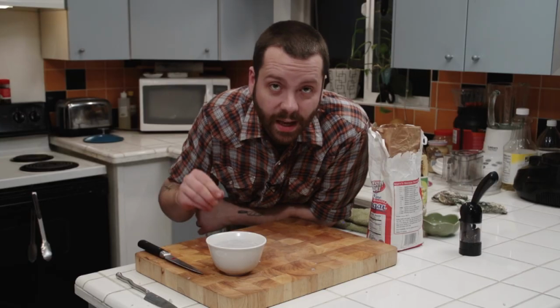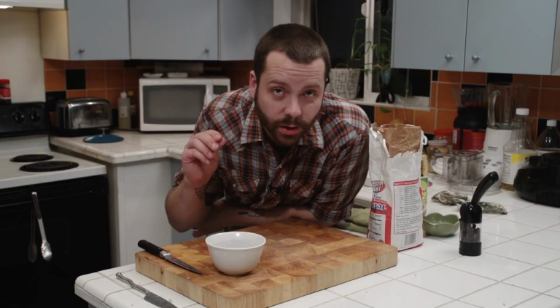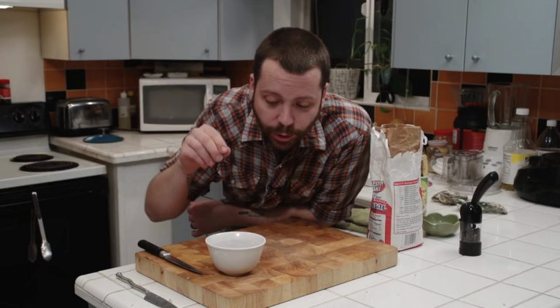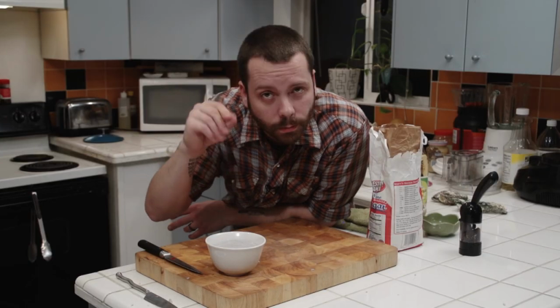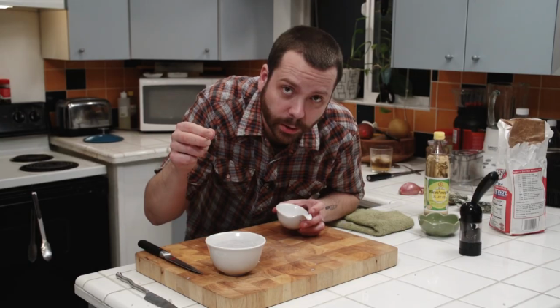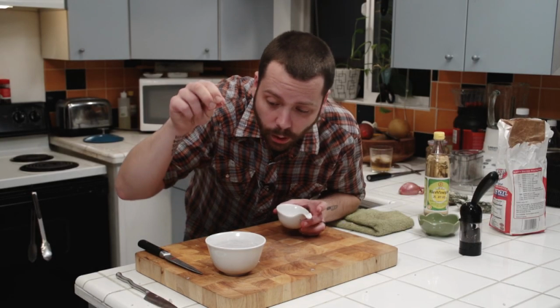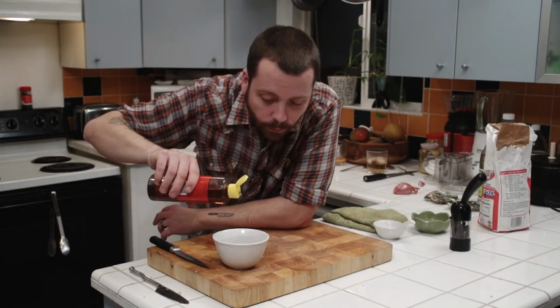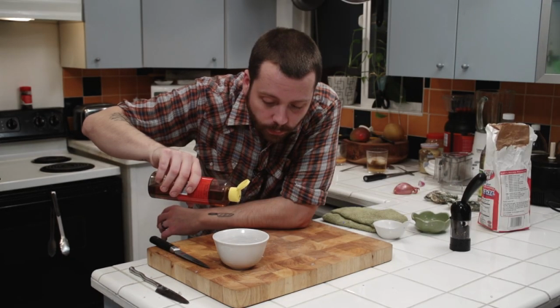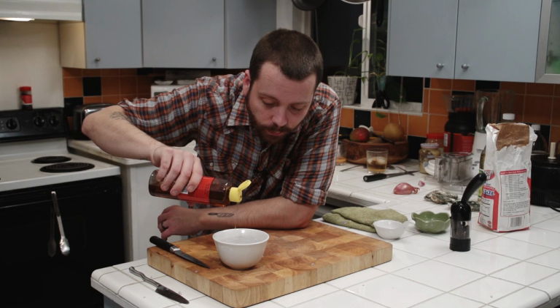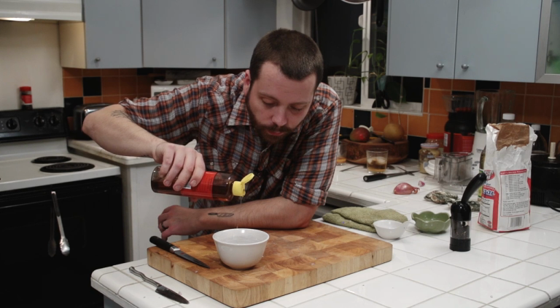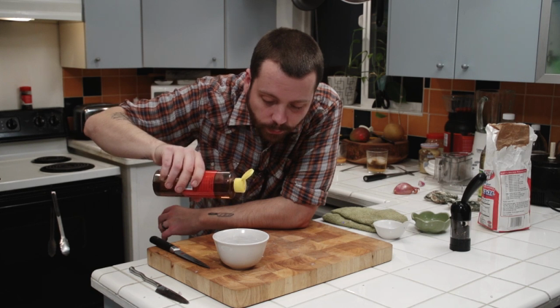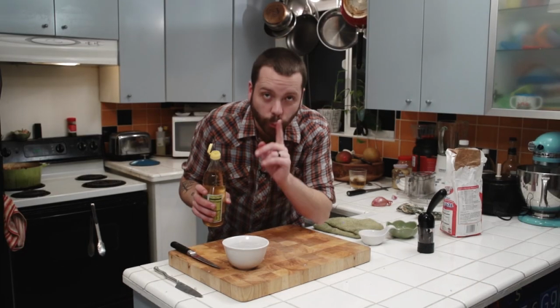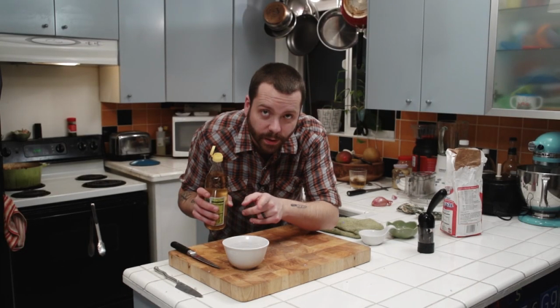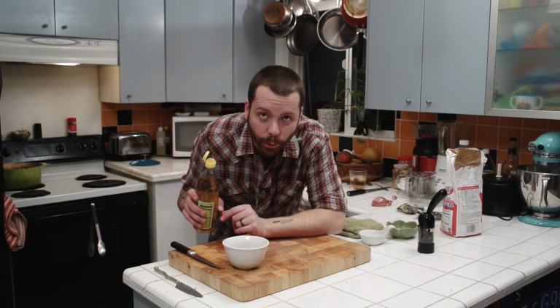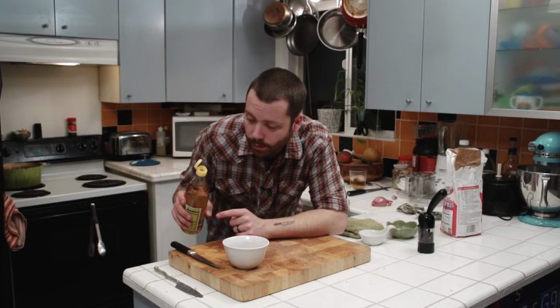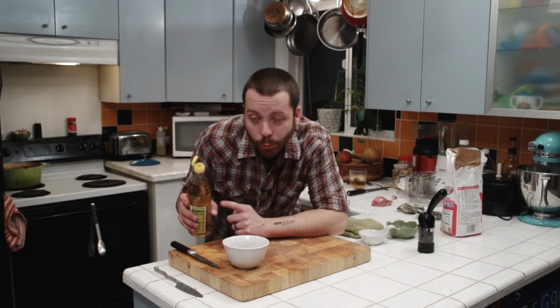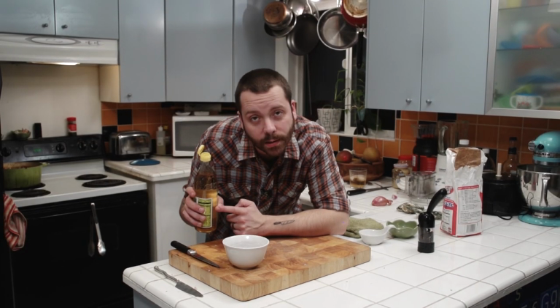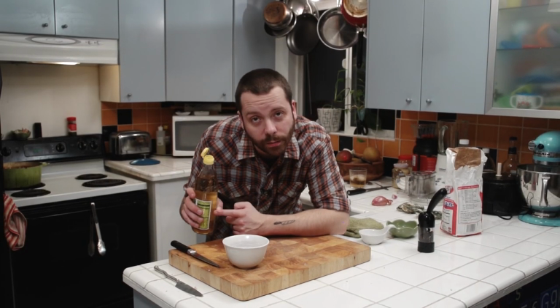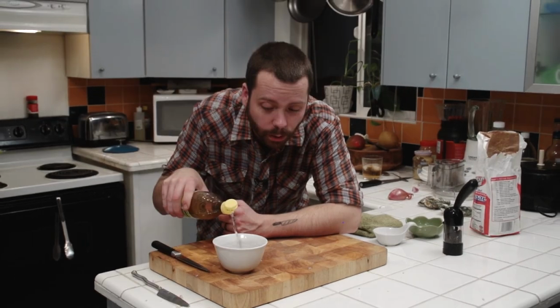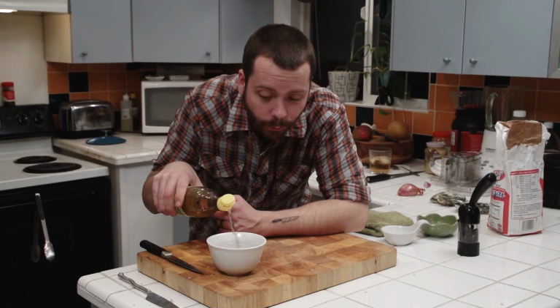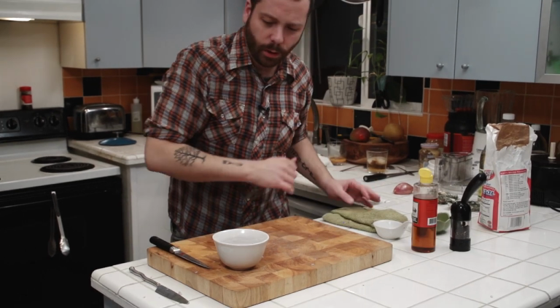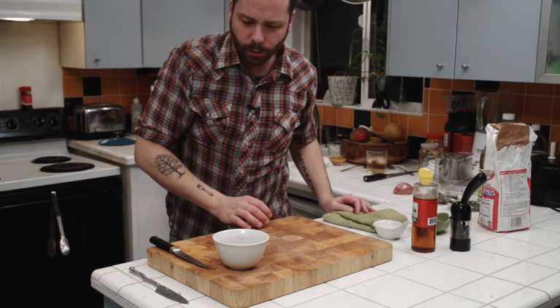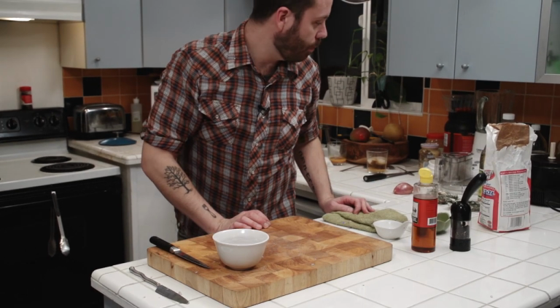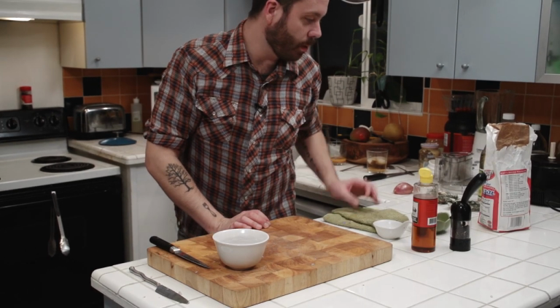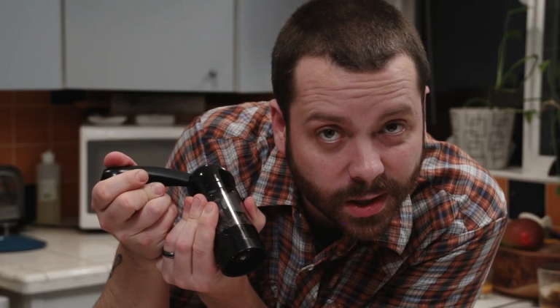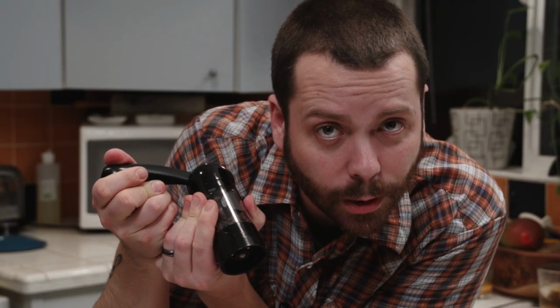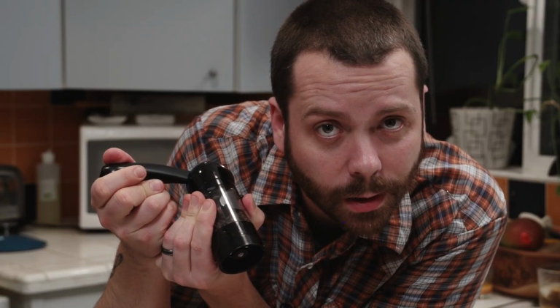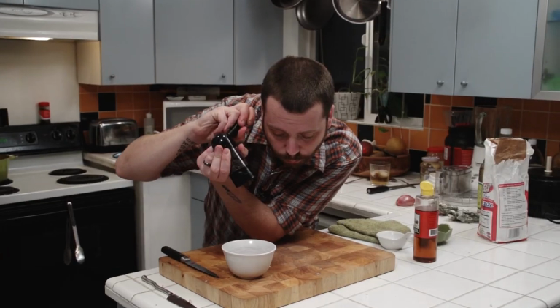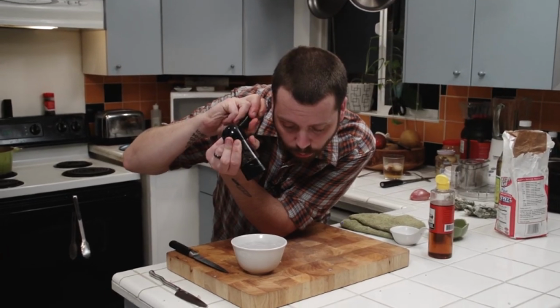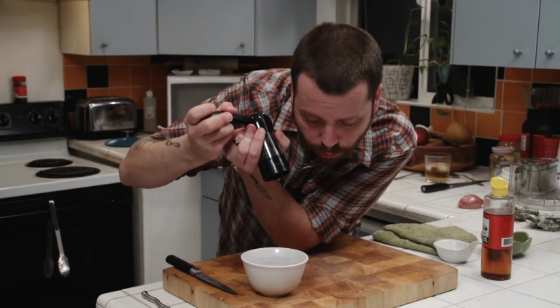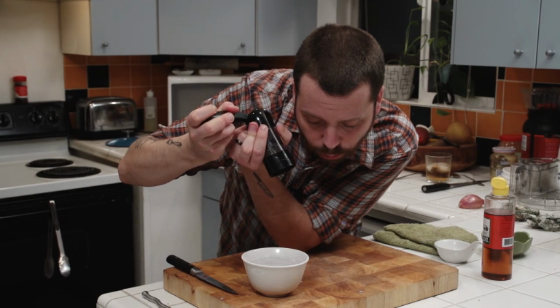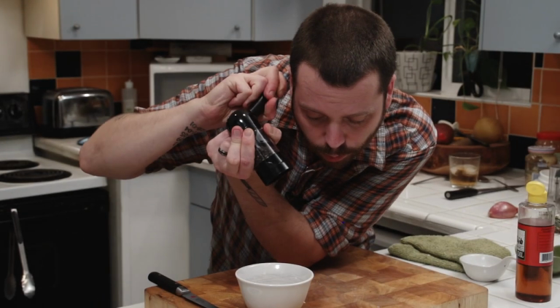Now we're going to add just a touch of sugar, a touch of salt, just a touch of sesame oil. And then right after that, we're going to add rice wine vinegar. What else goes in here? Black pepper — just a tiny little grind. One, two, three.